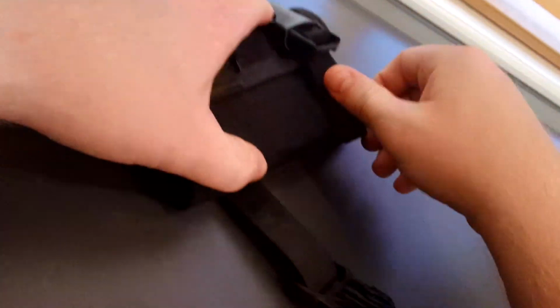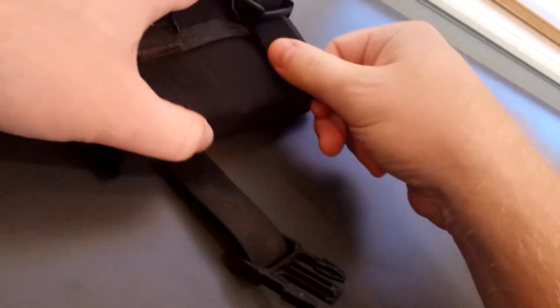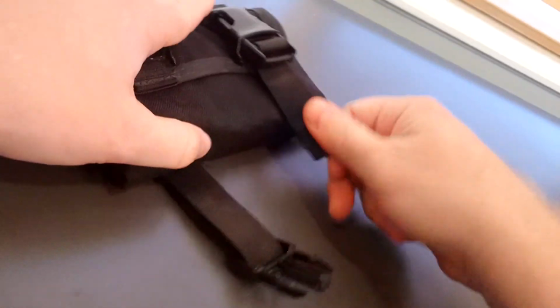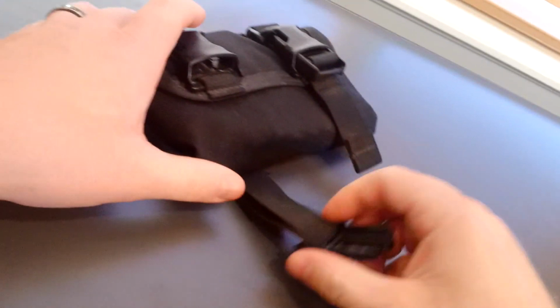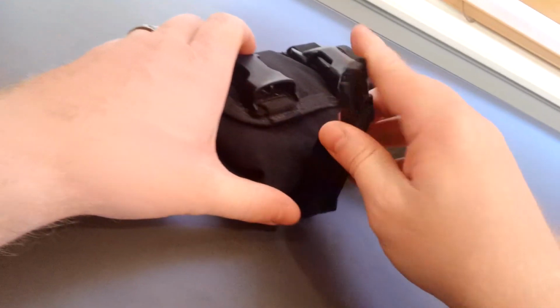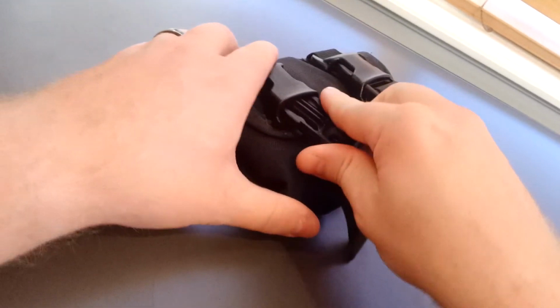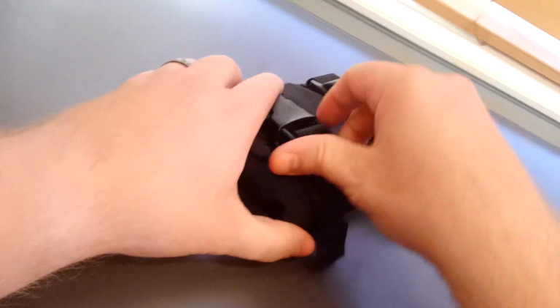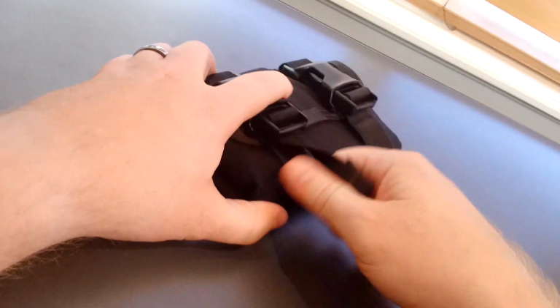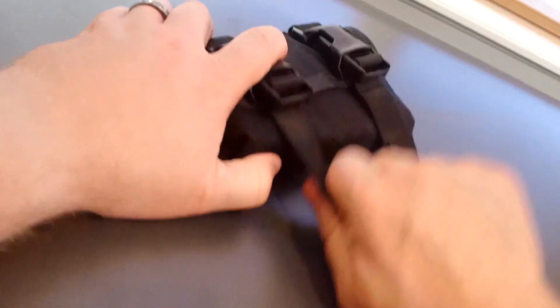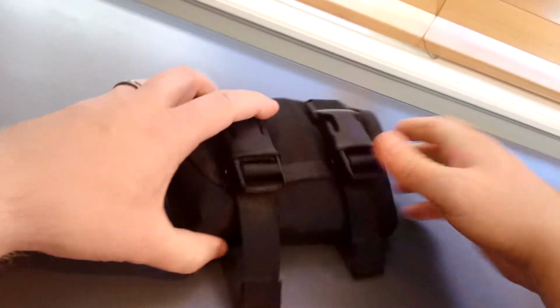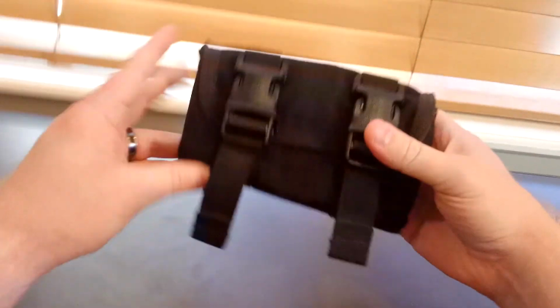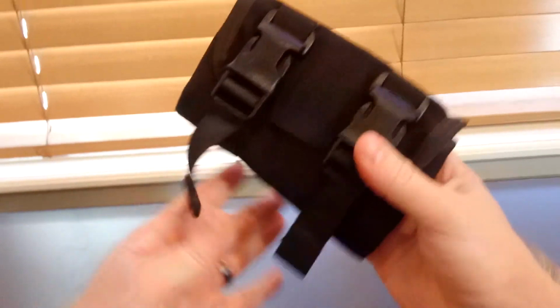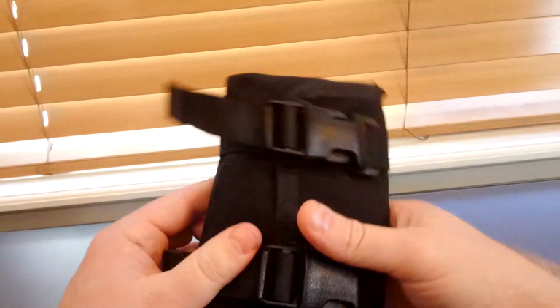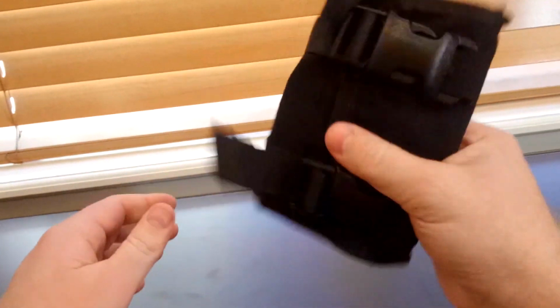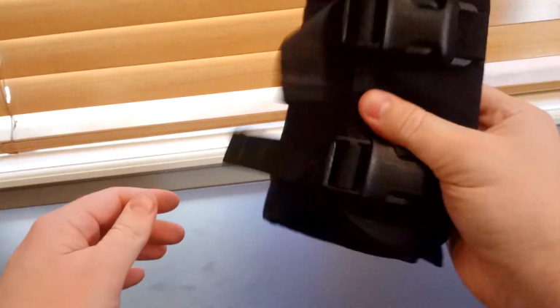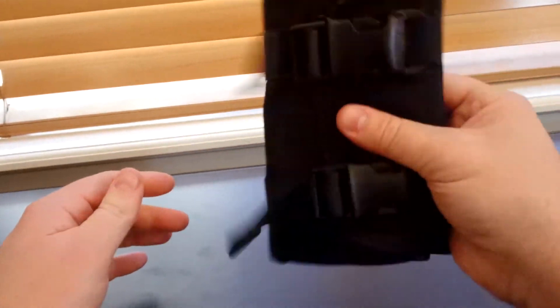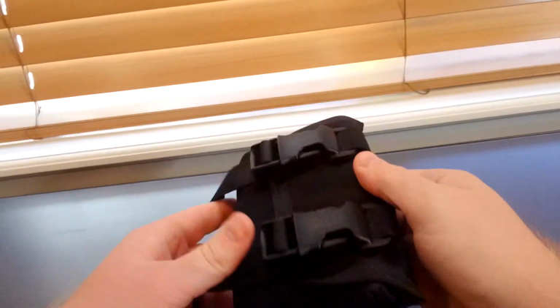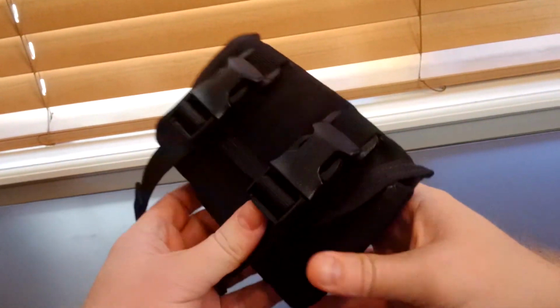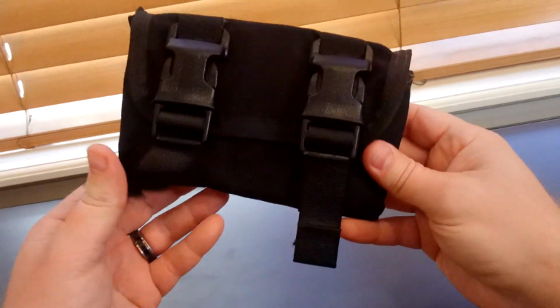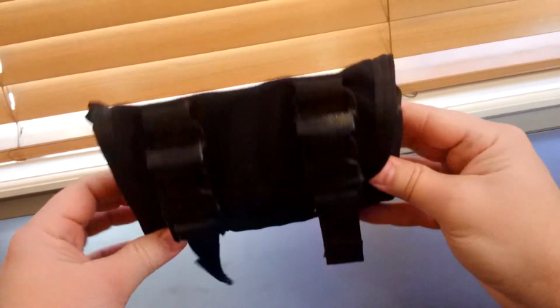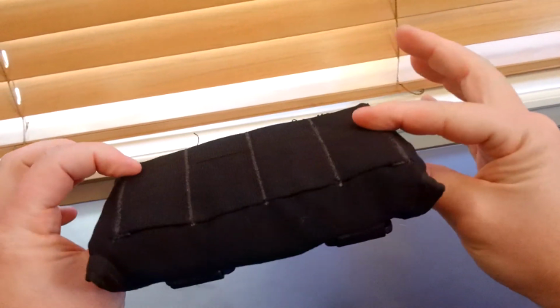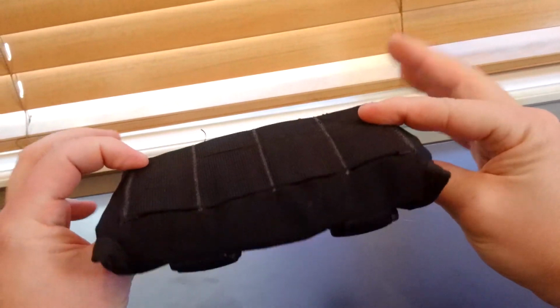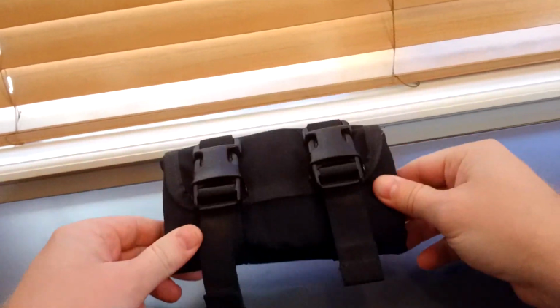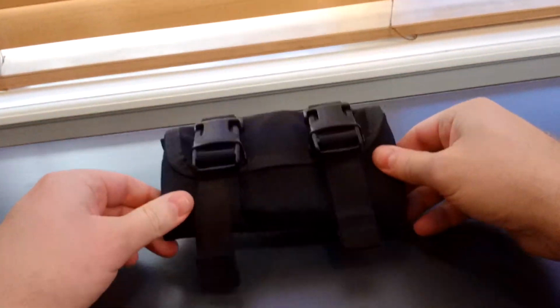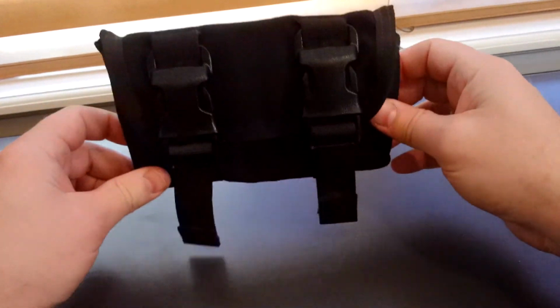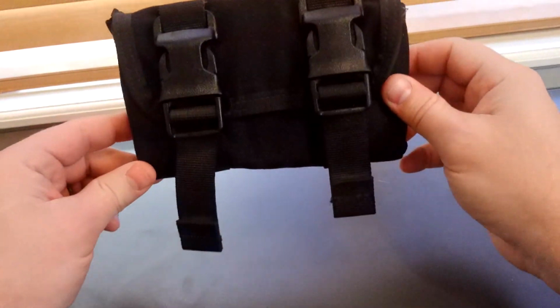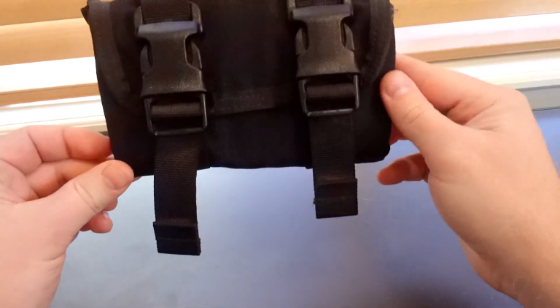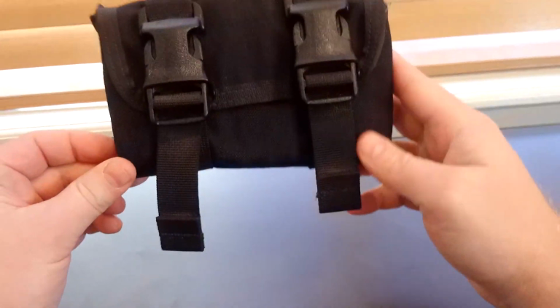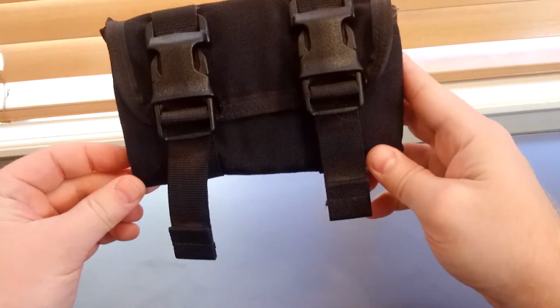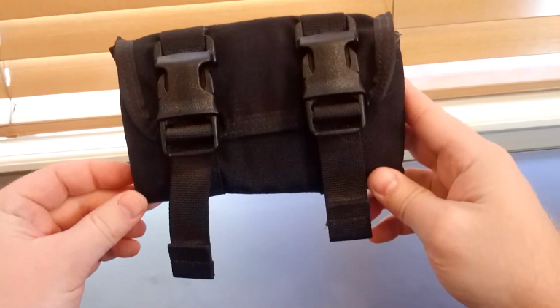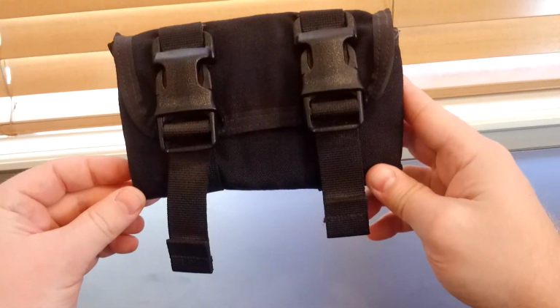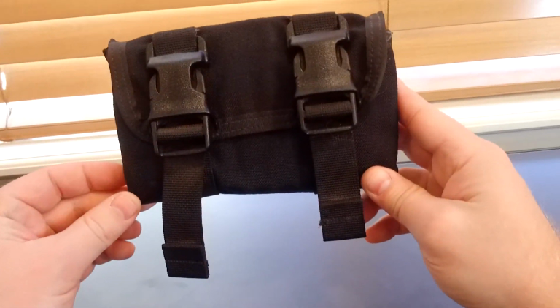The straps are adjustable so you can really cinch things down and there's no noise. I like to not be making a huge racket while I'm walking around.